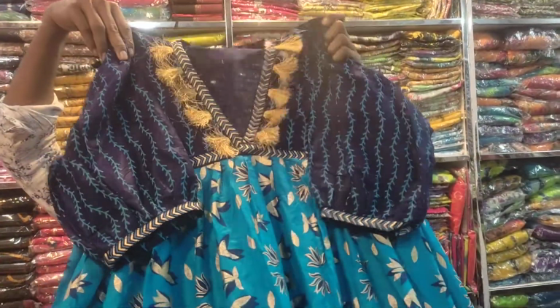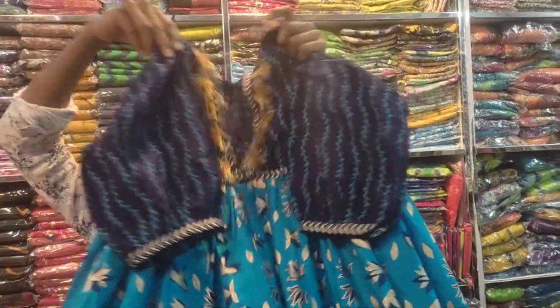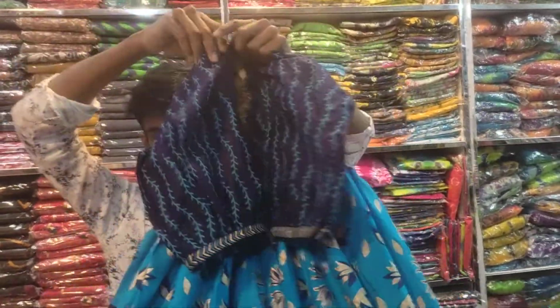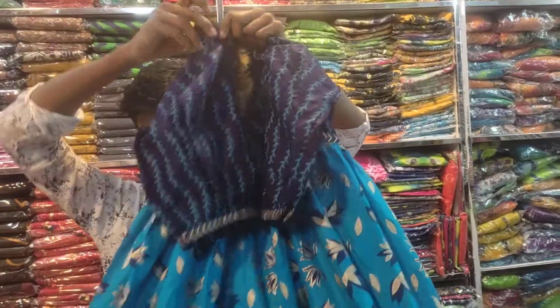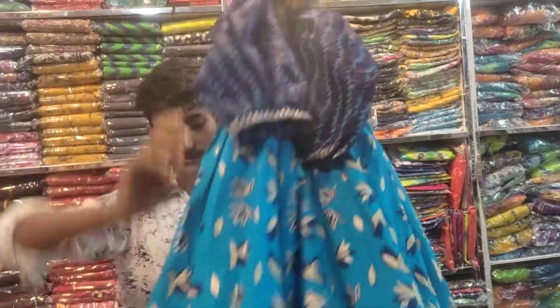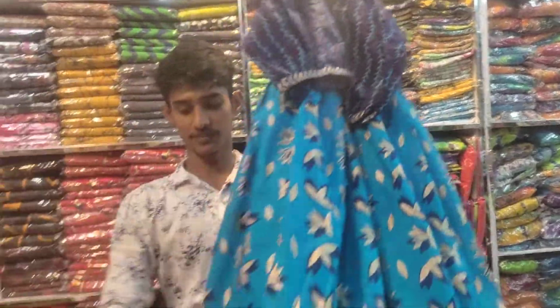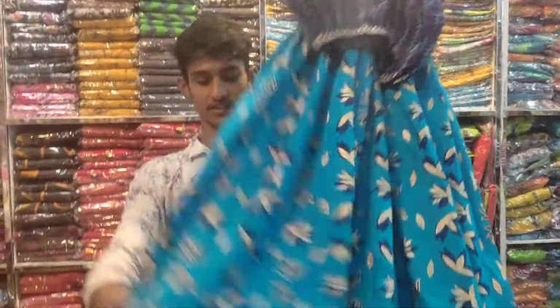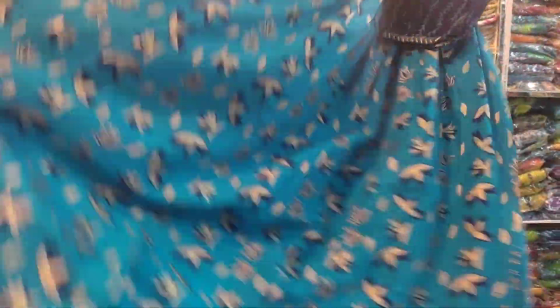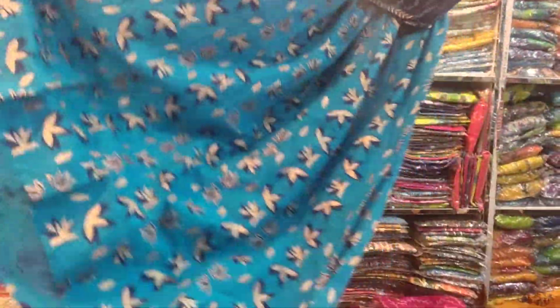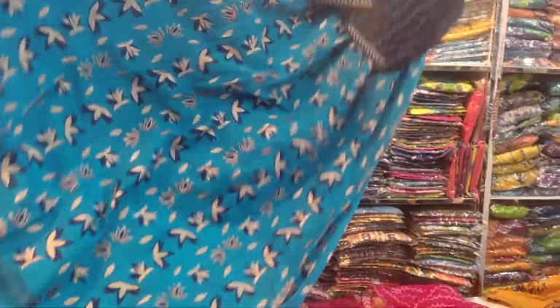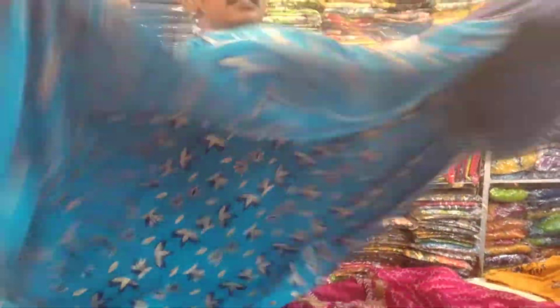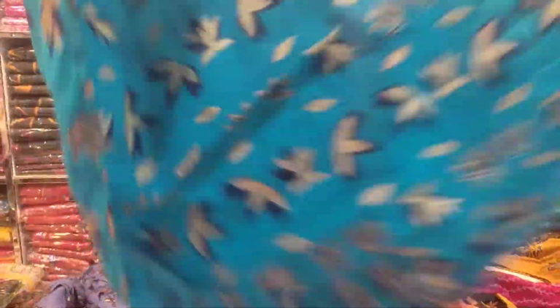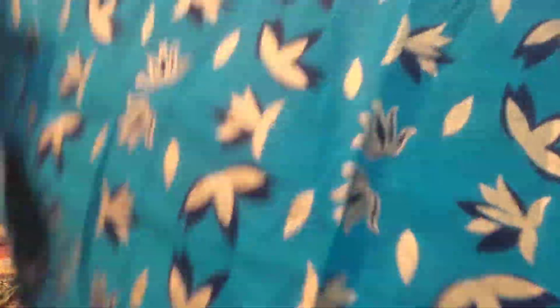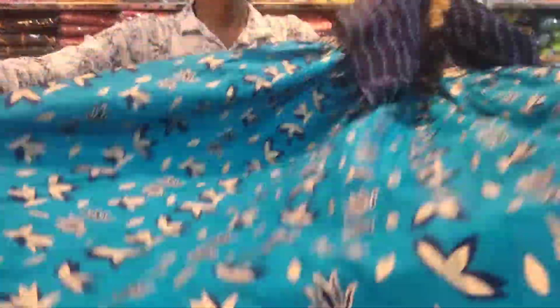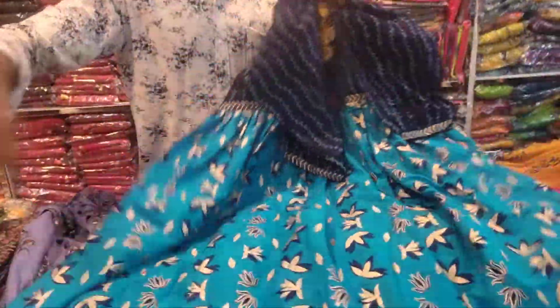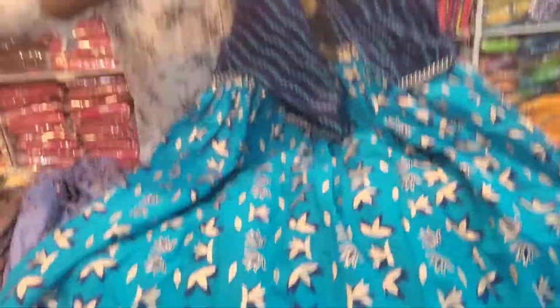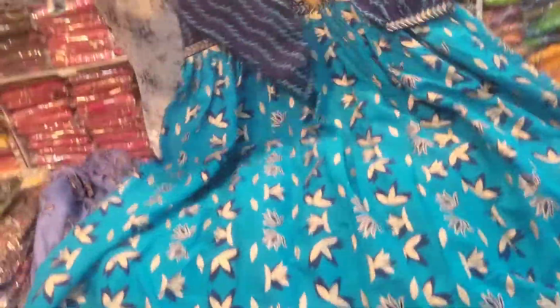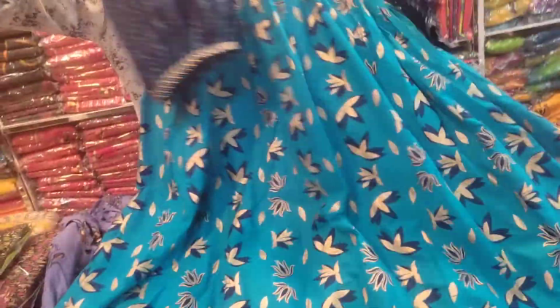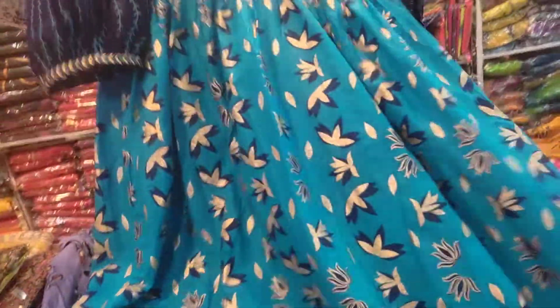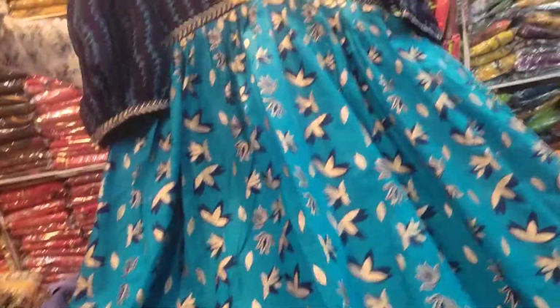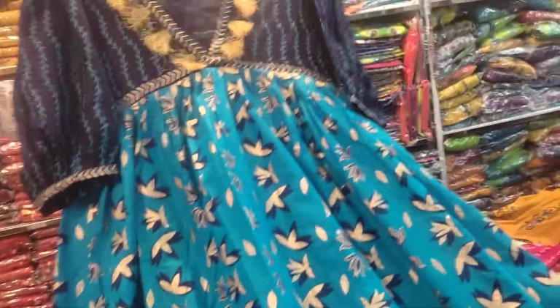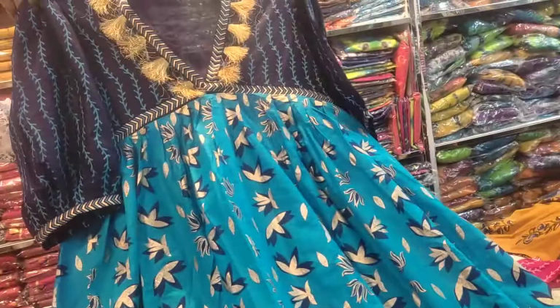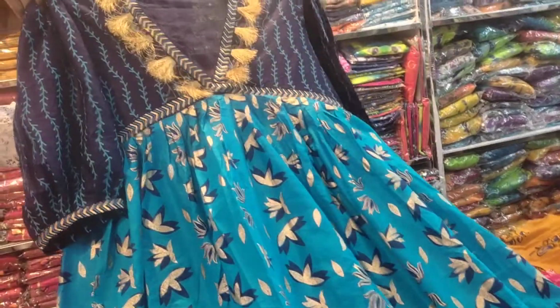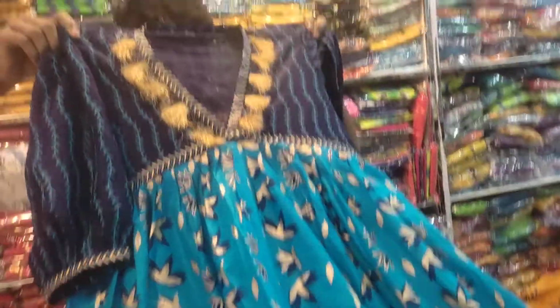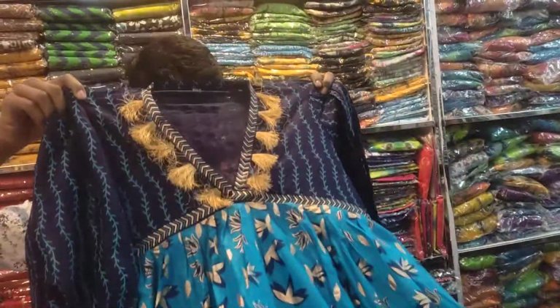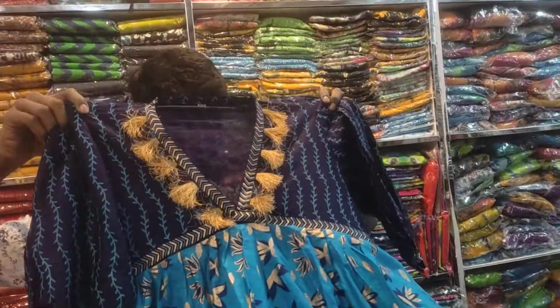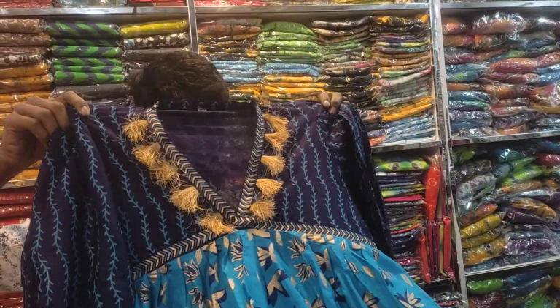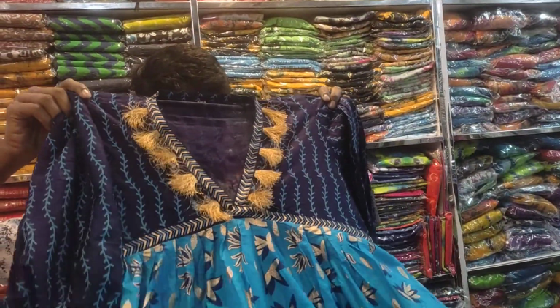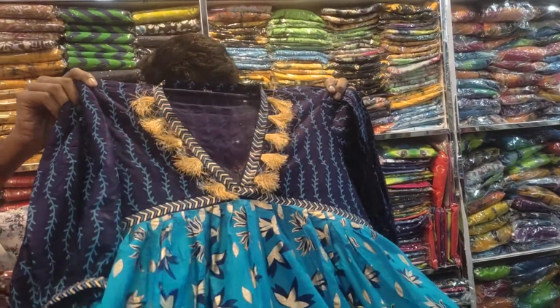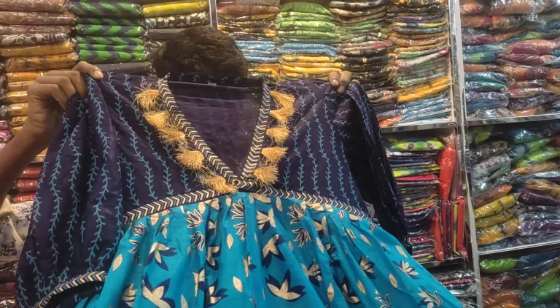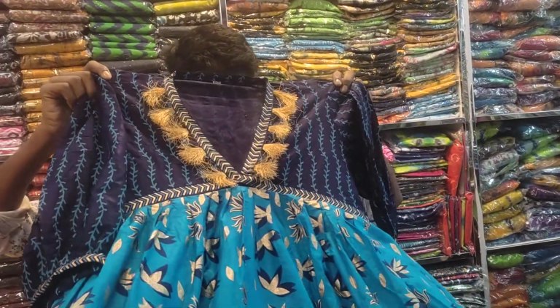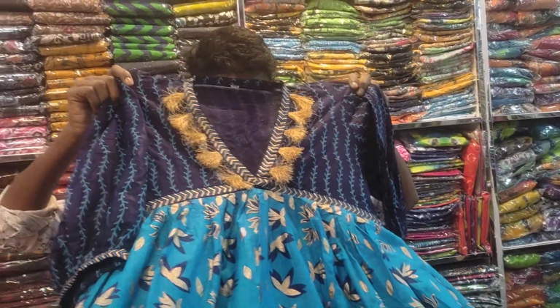I'm going to go to the Dimmer Shop. I'm going to take a dress. I'm going to take a look at our dress. This is a new collection of dress.